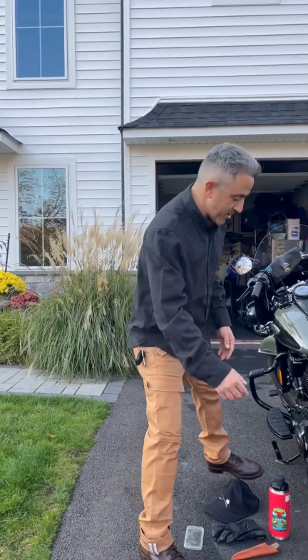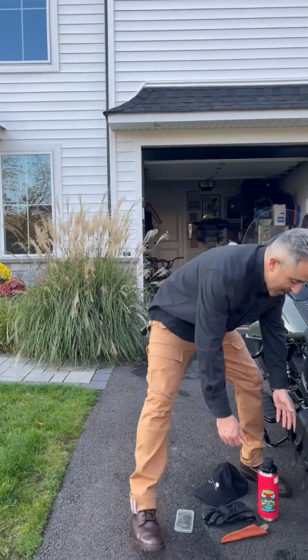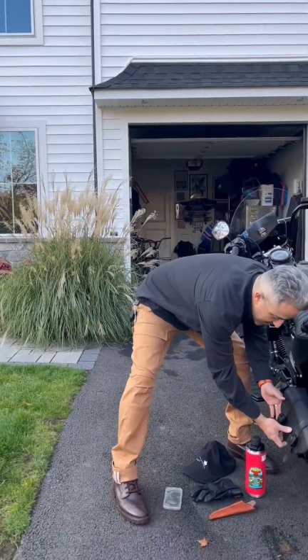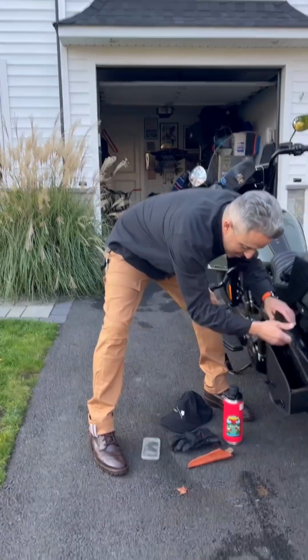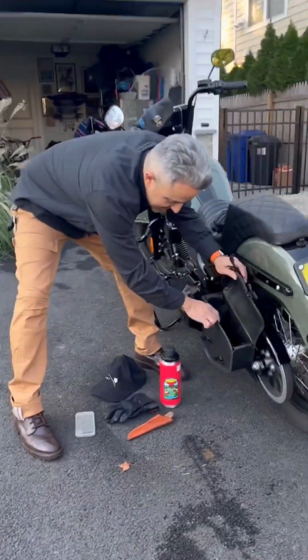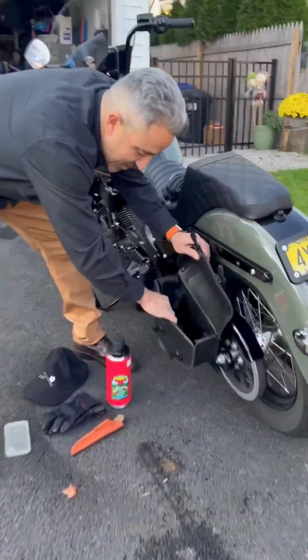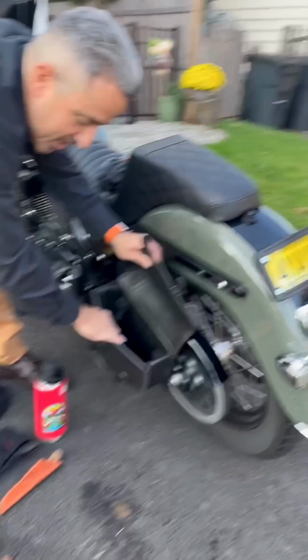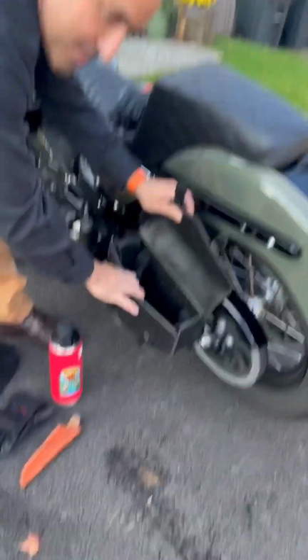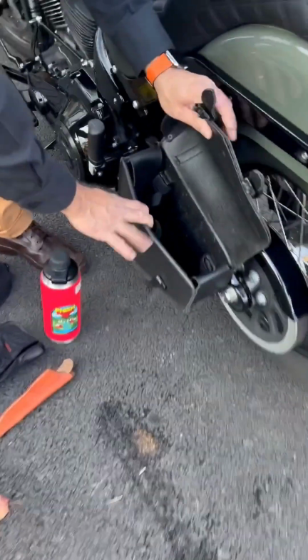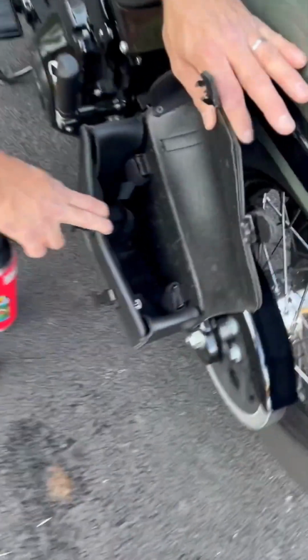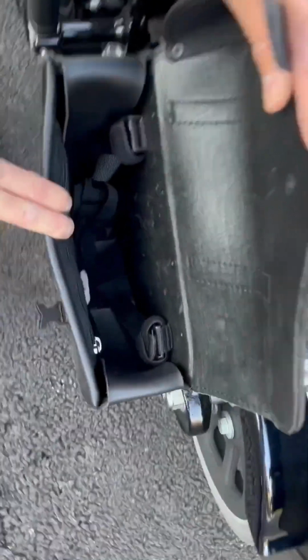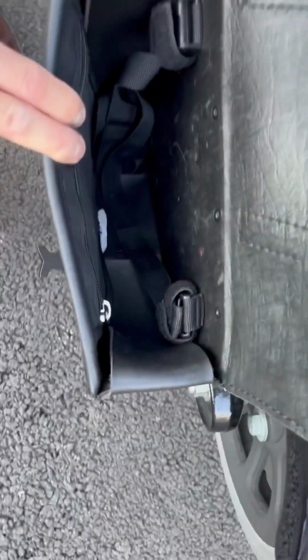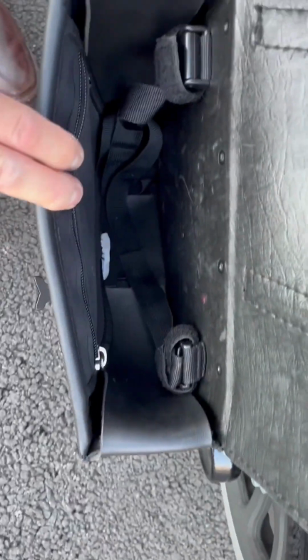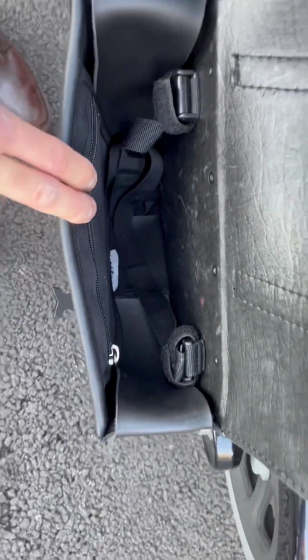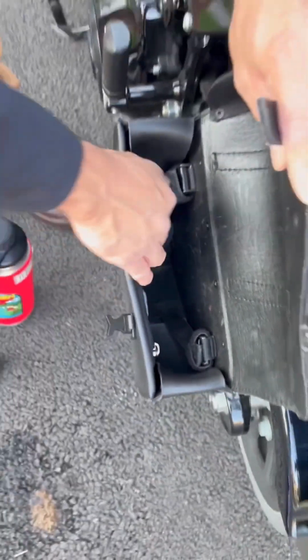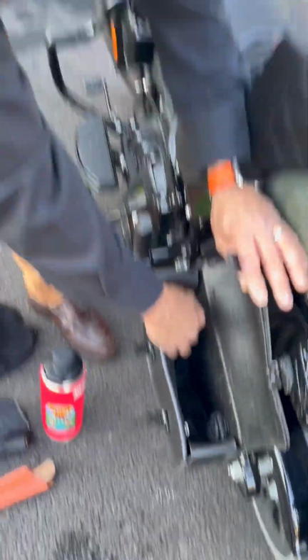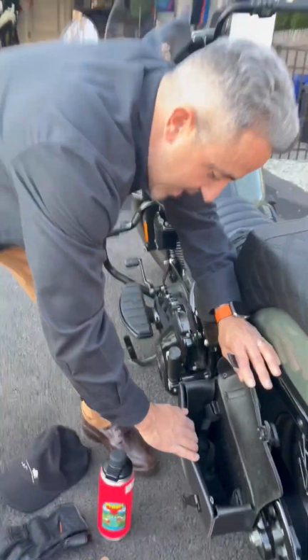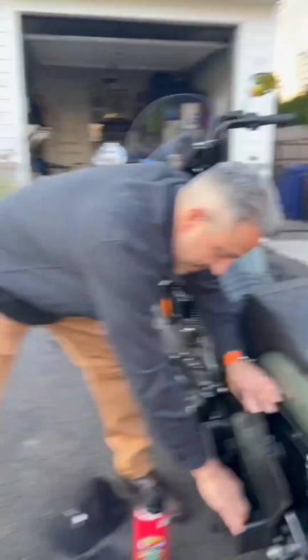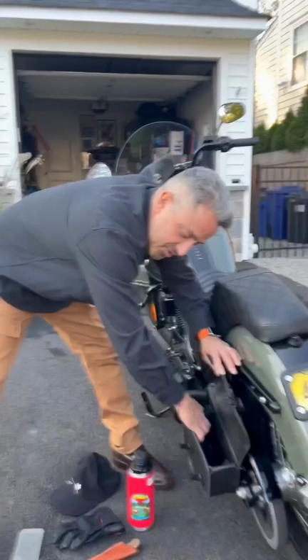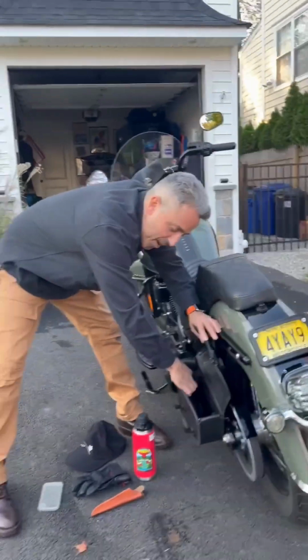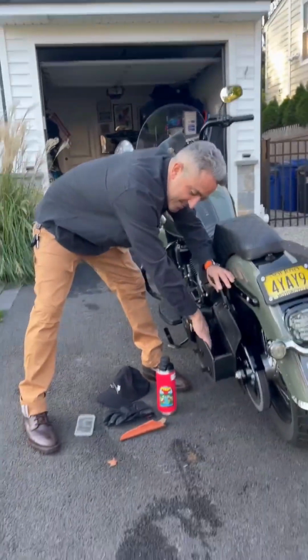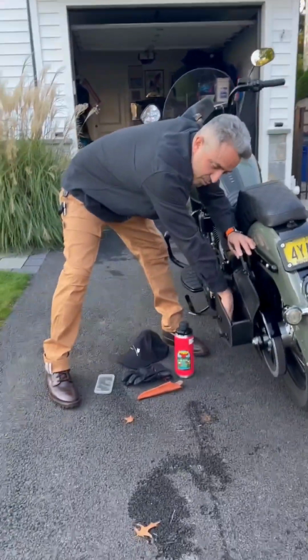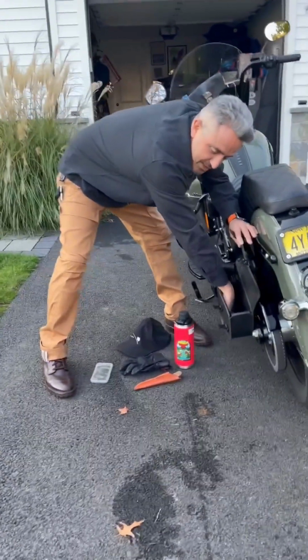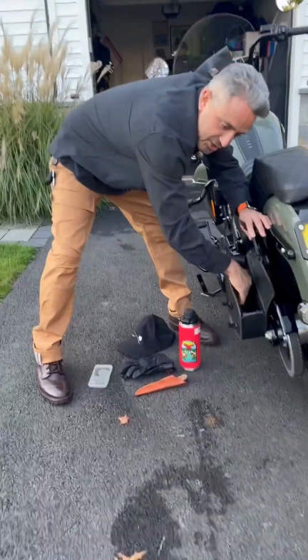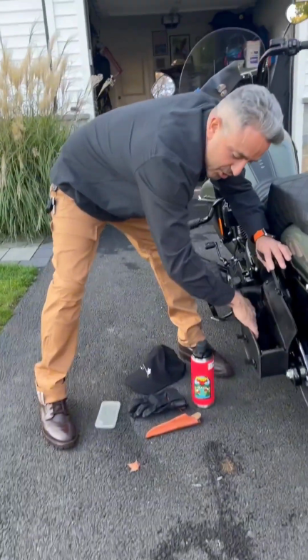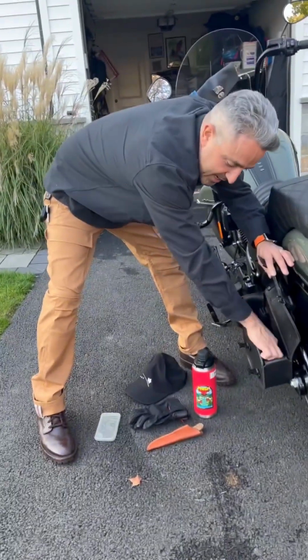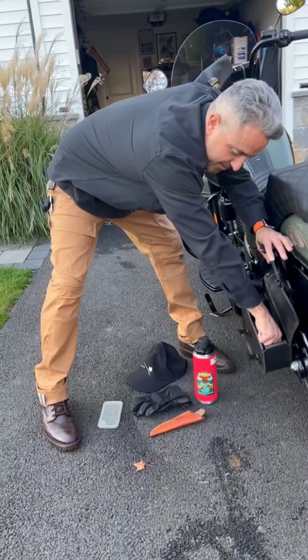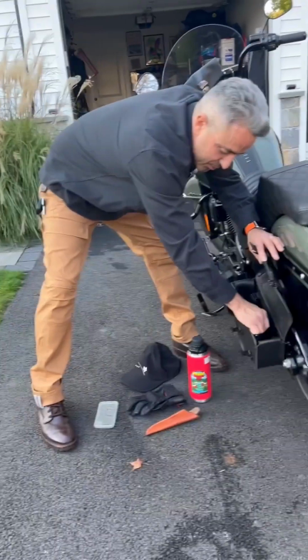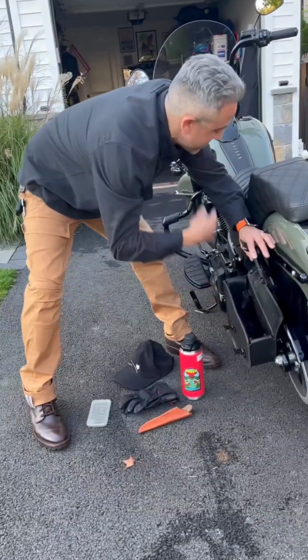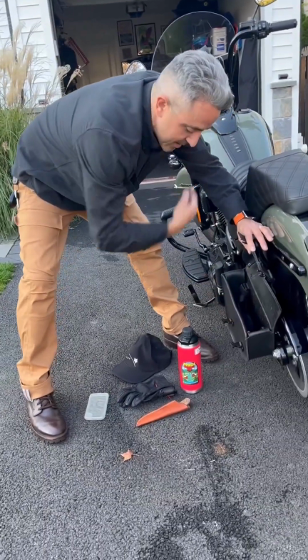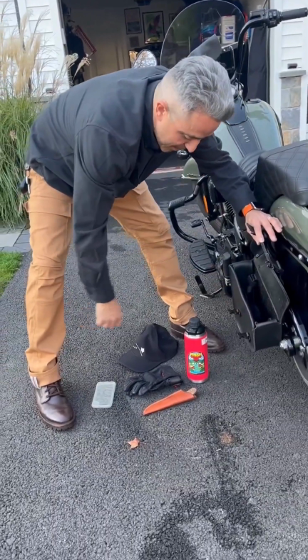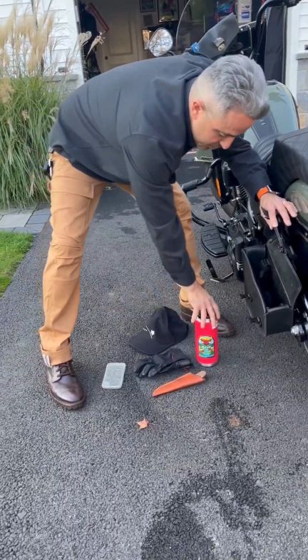It doesn't look that big, but it actually has a ton of deep room. If you look inside there, it's a little tricky to get installed, but once you get it, there is a zipper pocket inside here if you want to put registration or insurance — that kind of stuff — which I keep in my windshield bag.